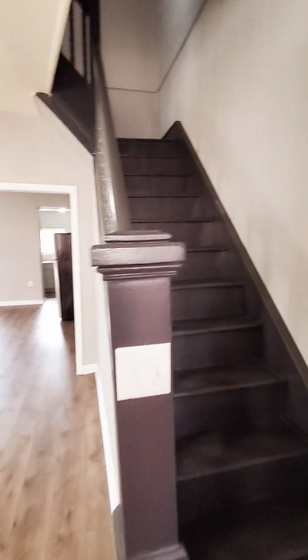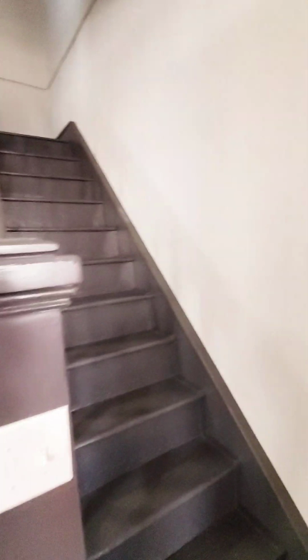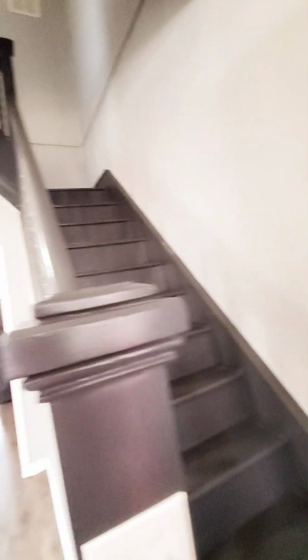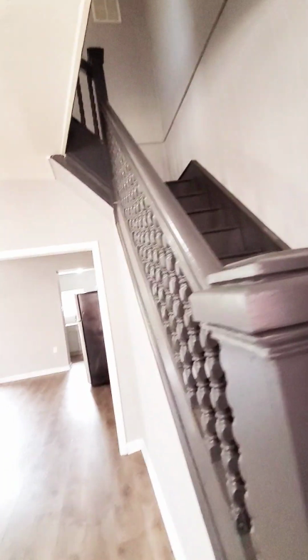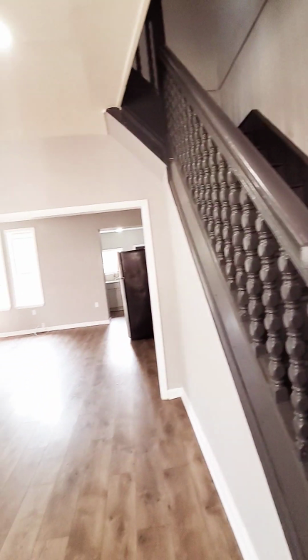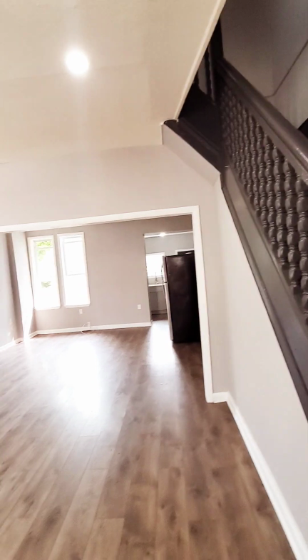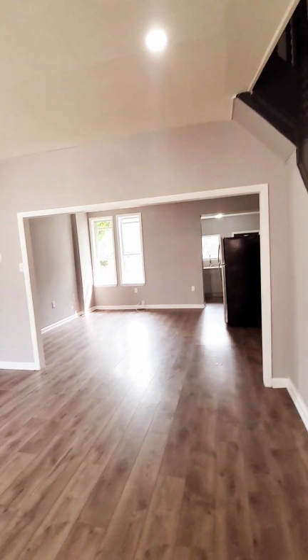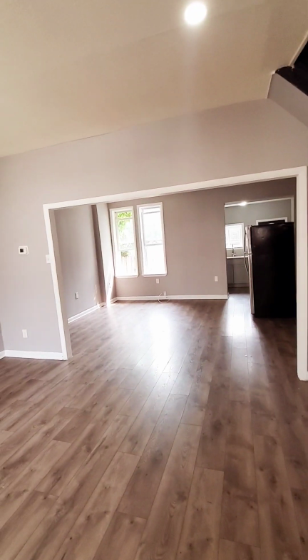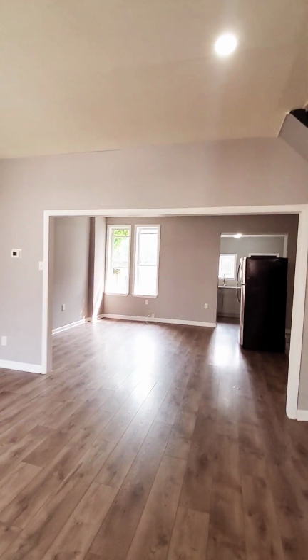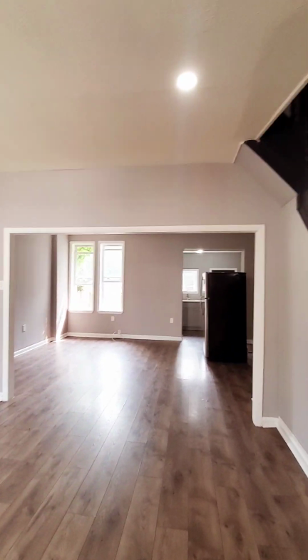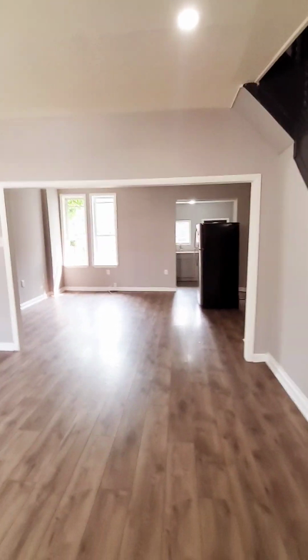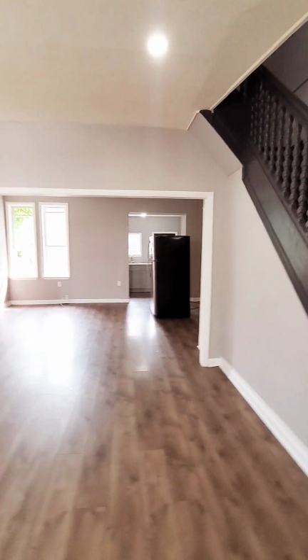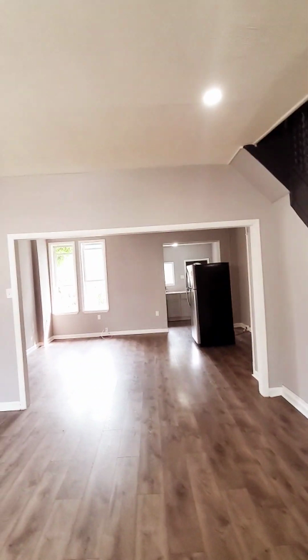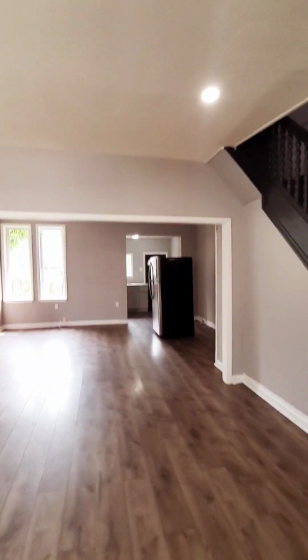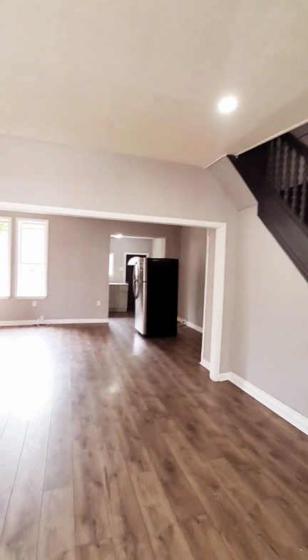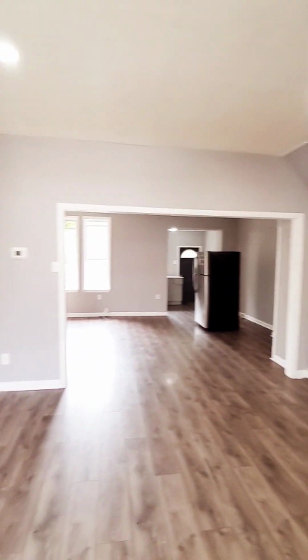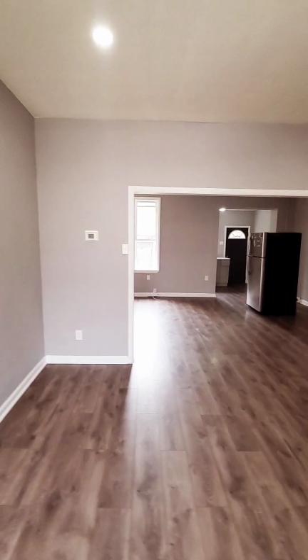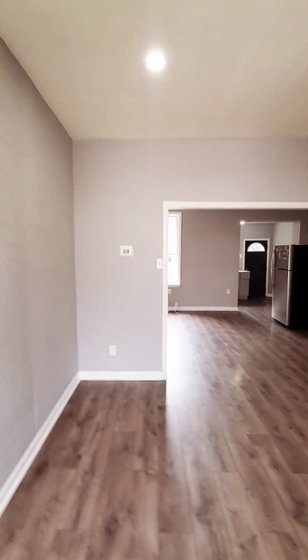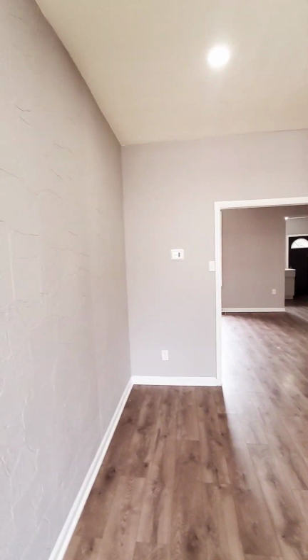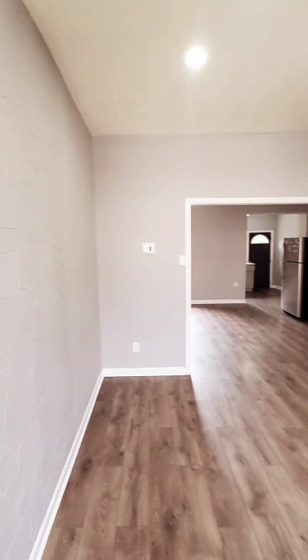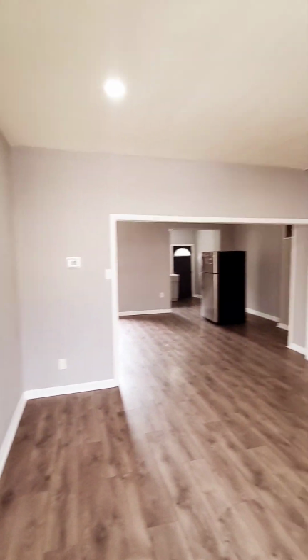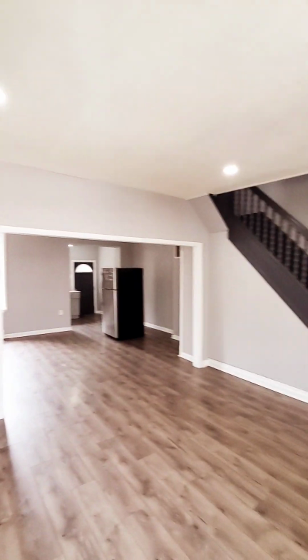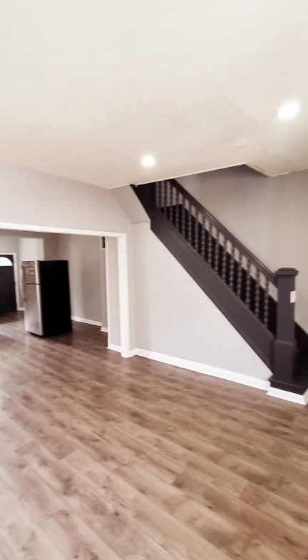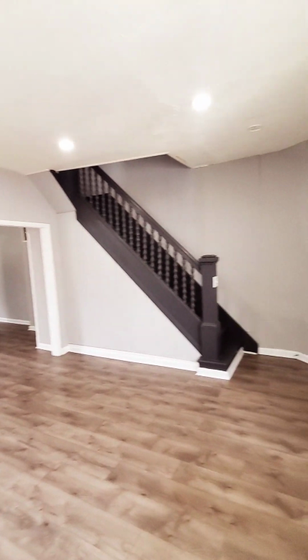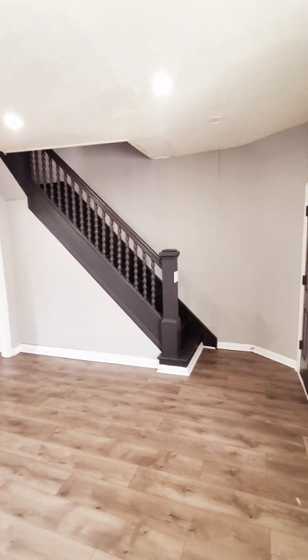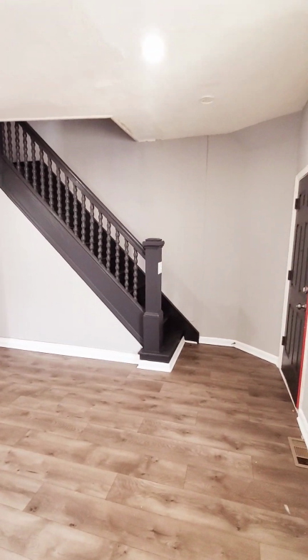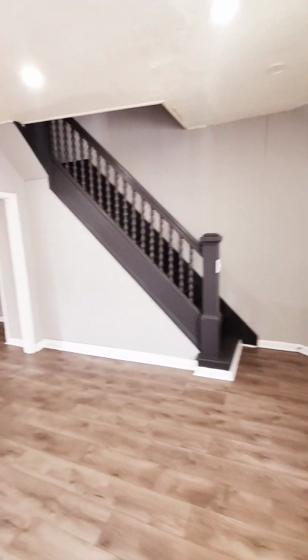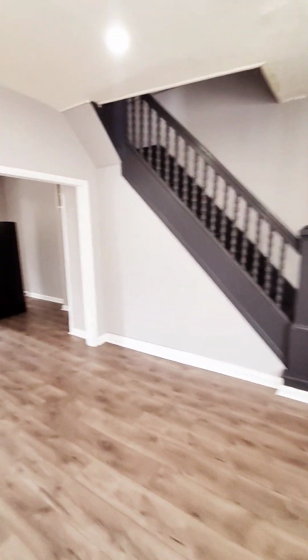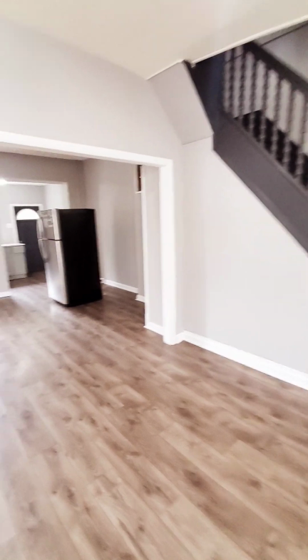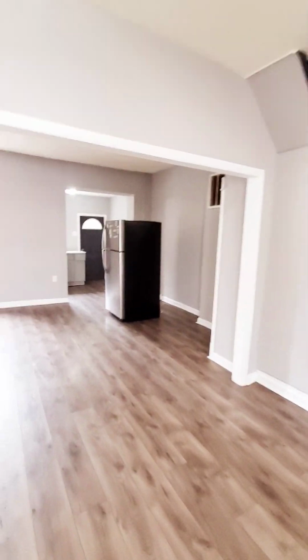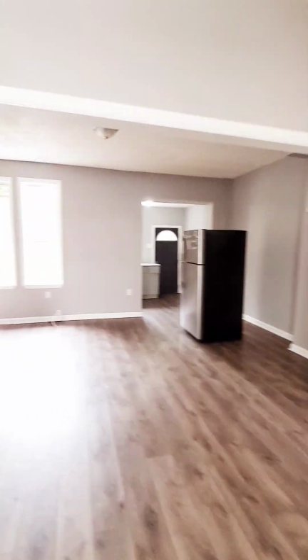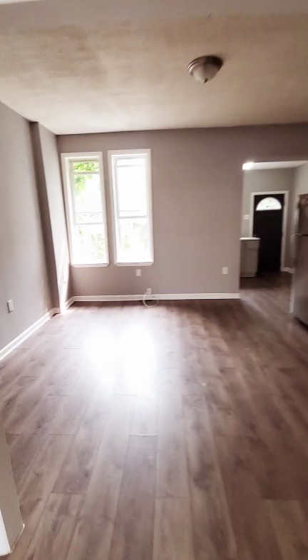So this is a 3-bedroom, 2-bathroom, just hit the market. The unit is just about ready. And it does have central air, recessed lighting, open layout.